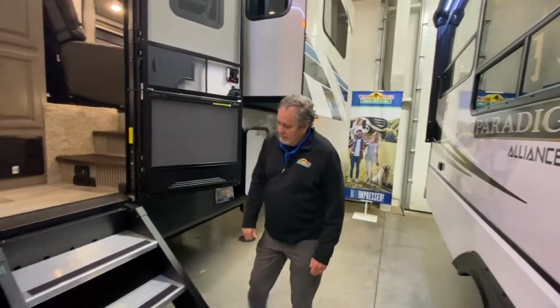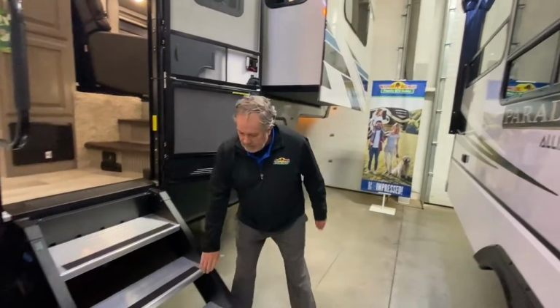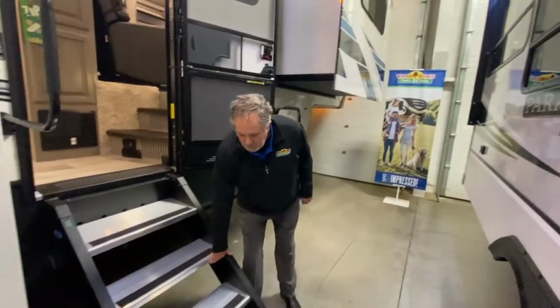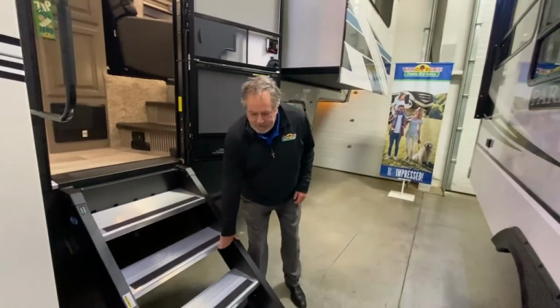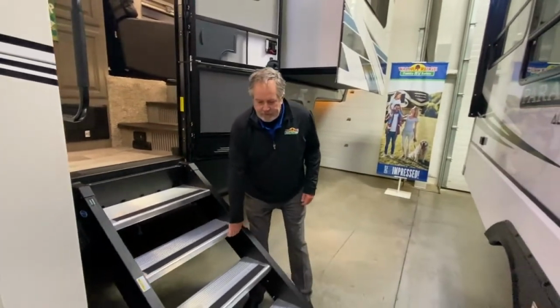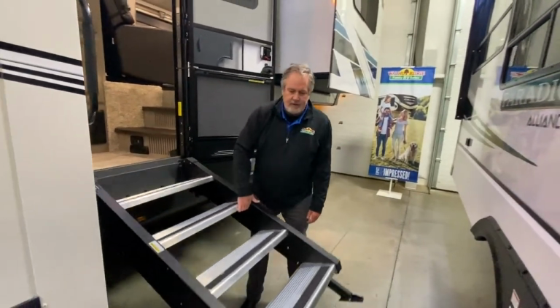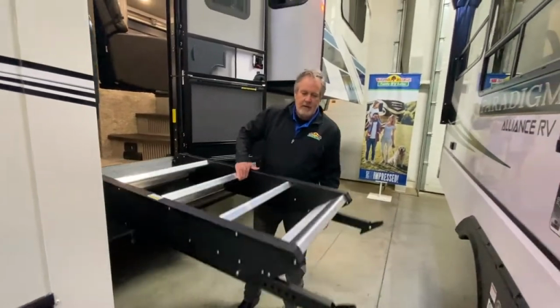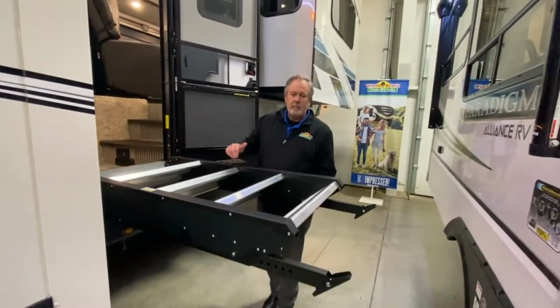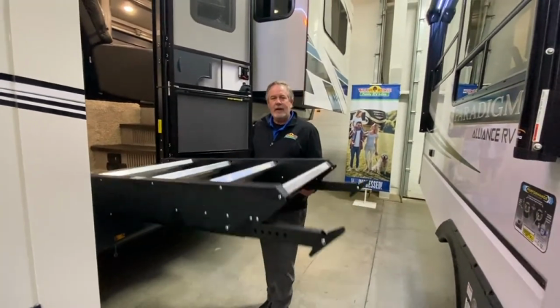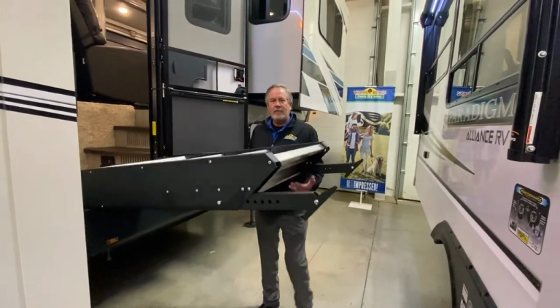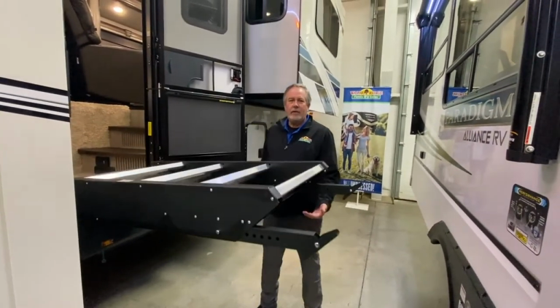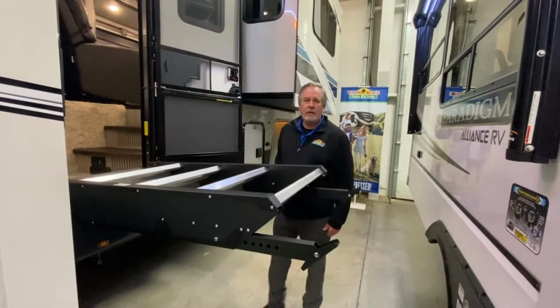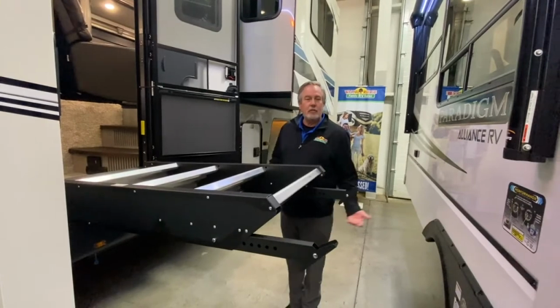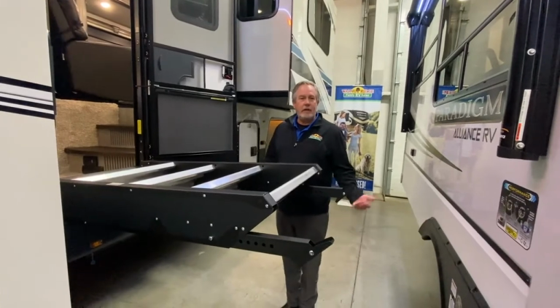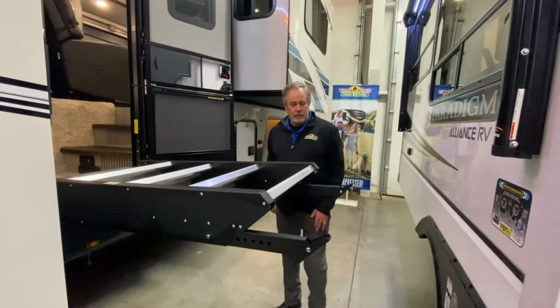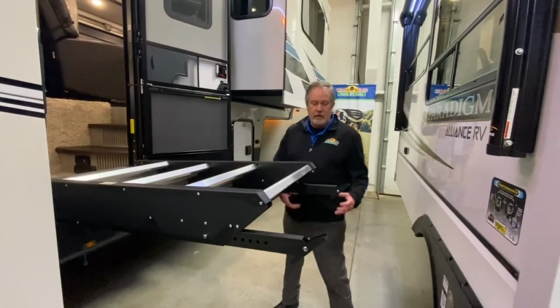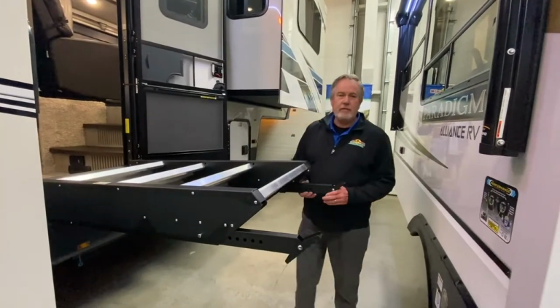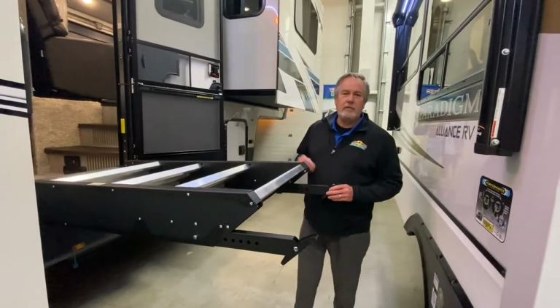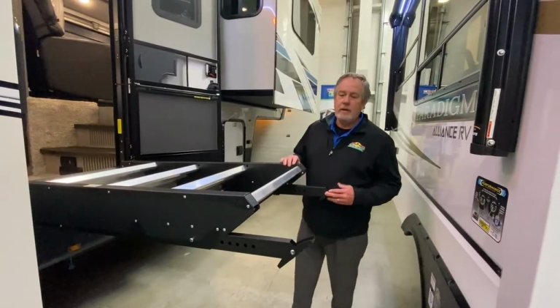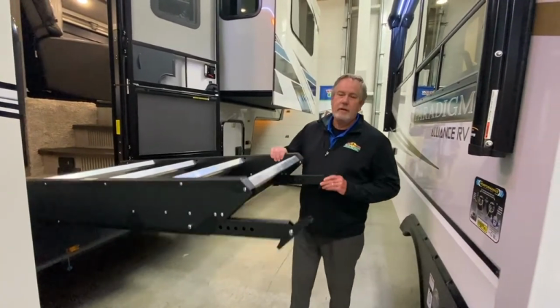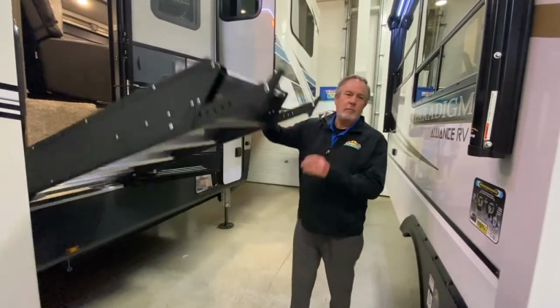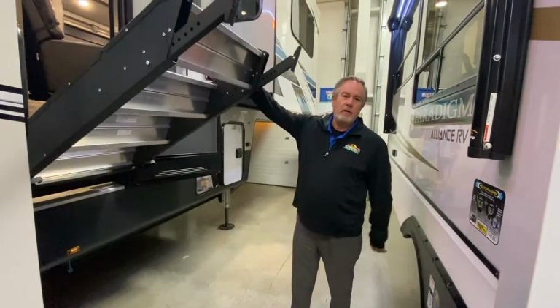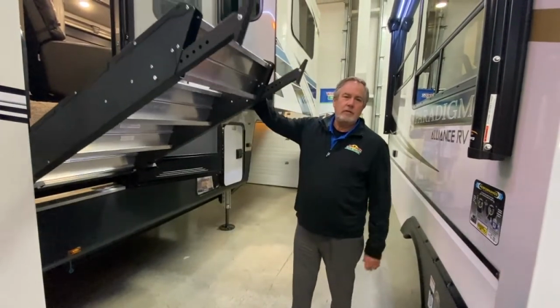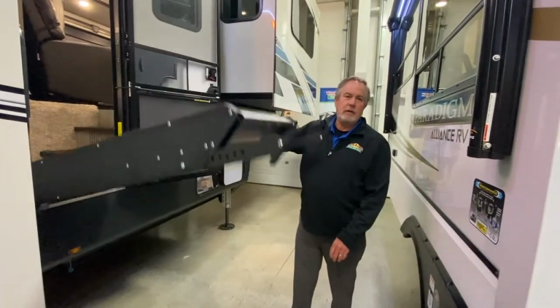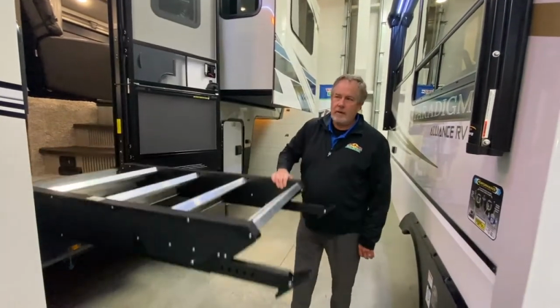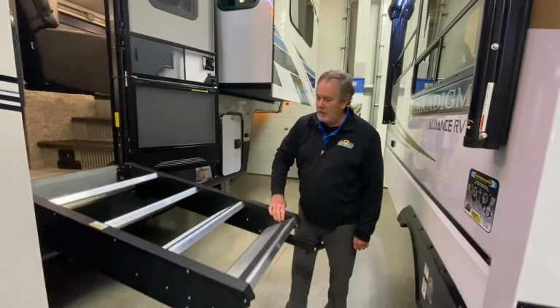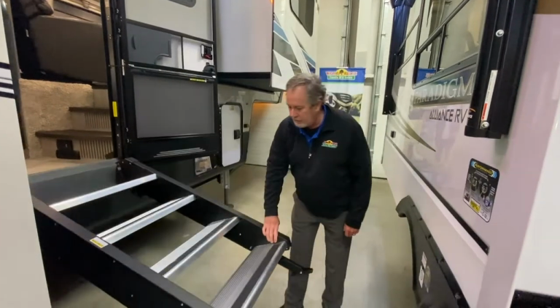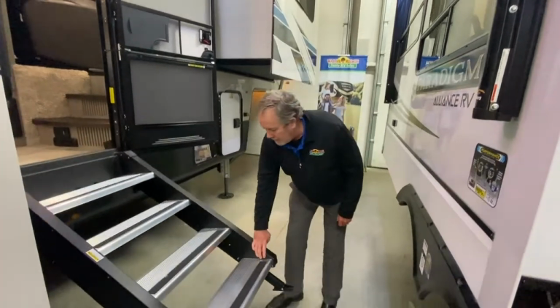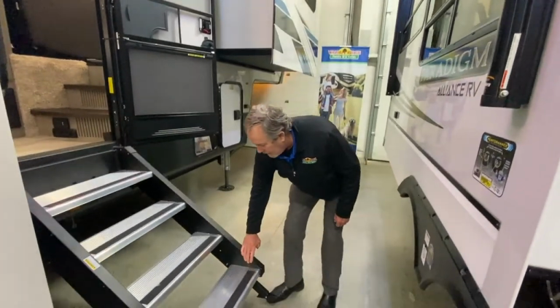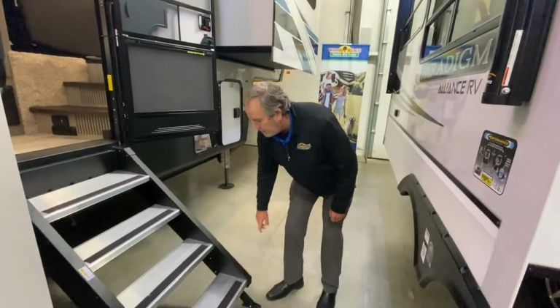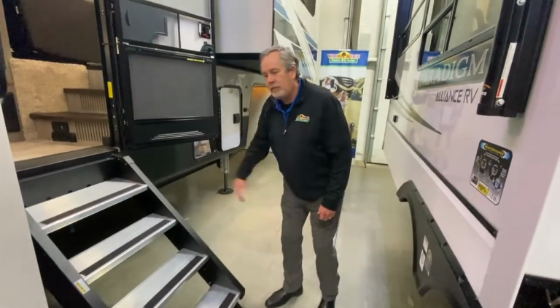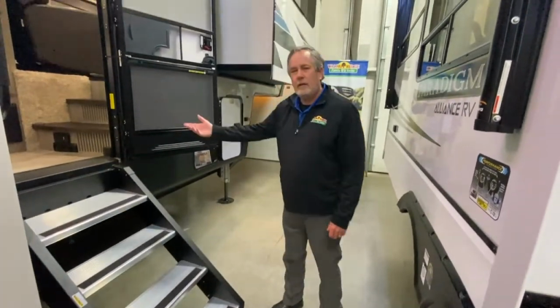Nice Mor-Ryde steps in front of the Montana — we have them on the strut assist, so you can adjust those very easily. Go up into the coach easily and come down as well. So take a look.